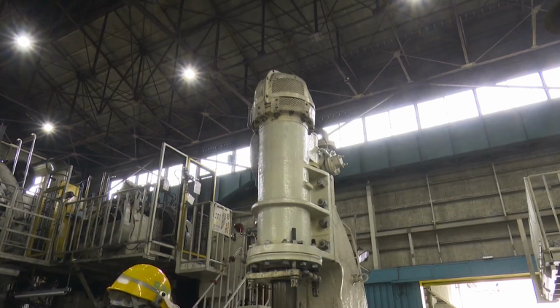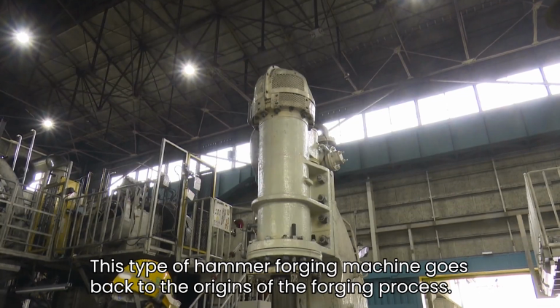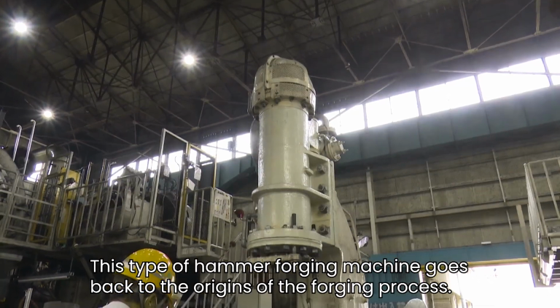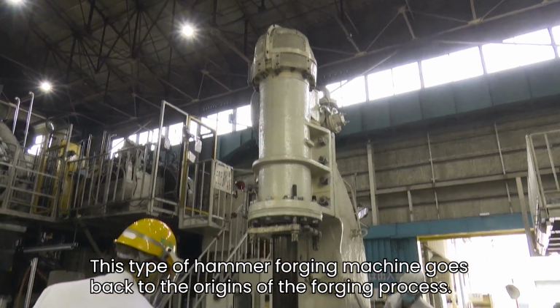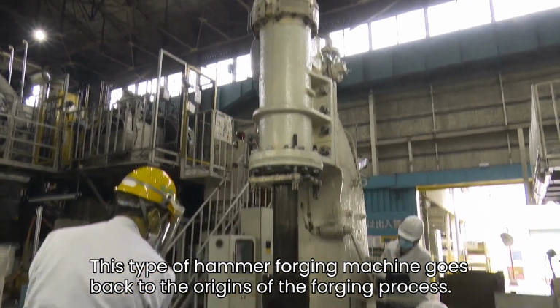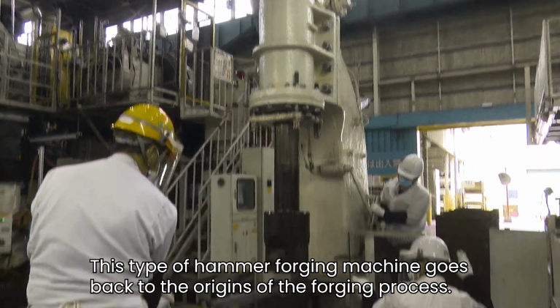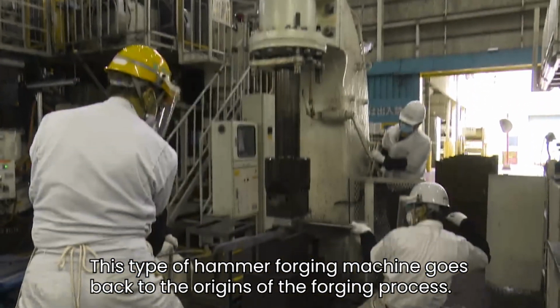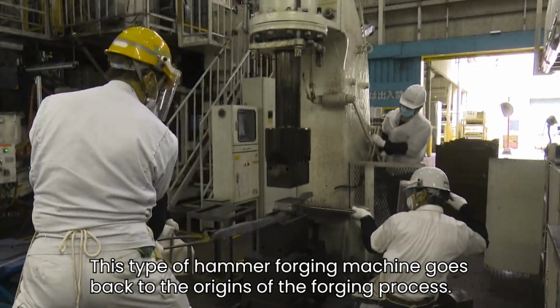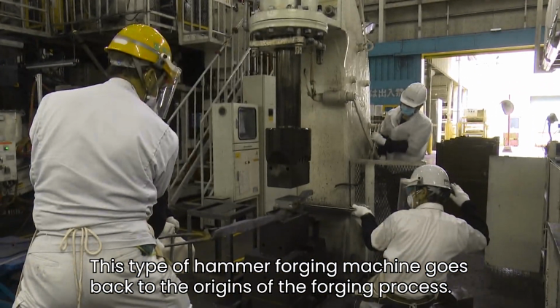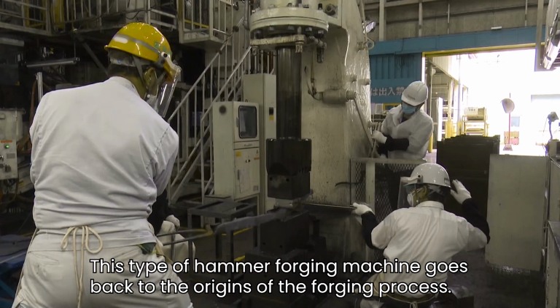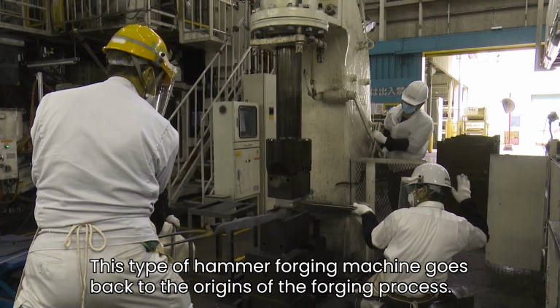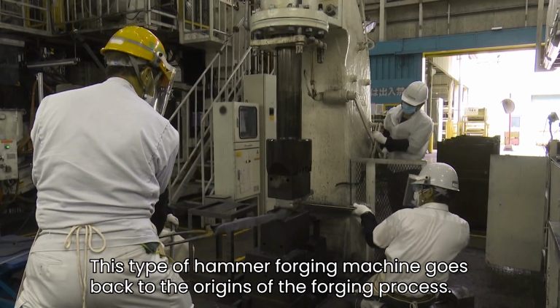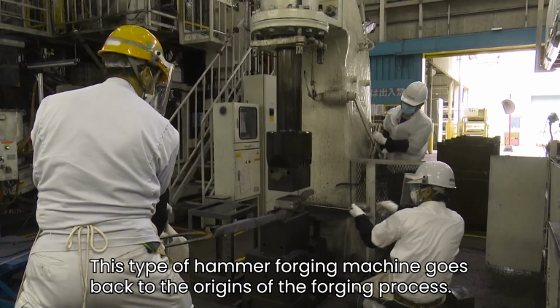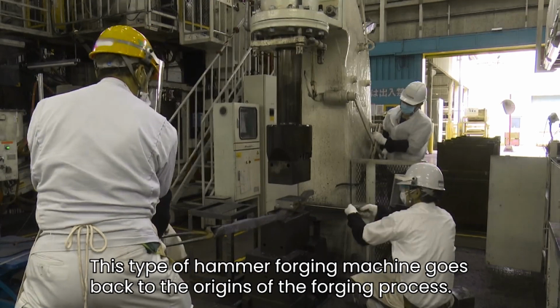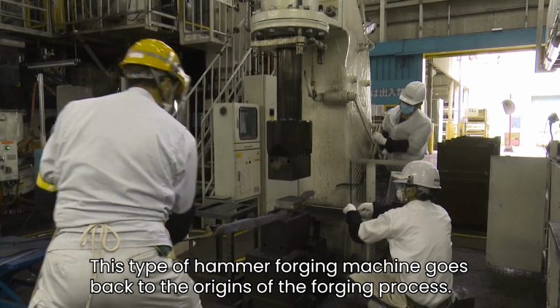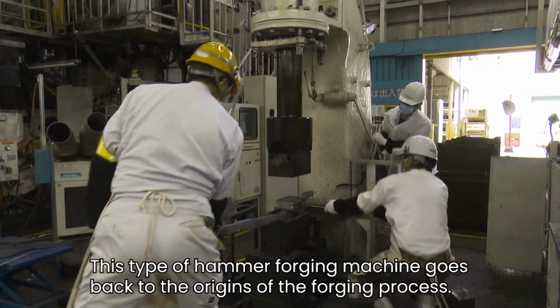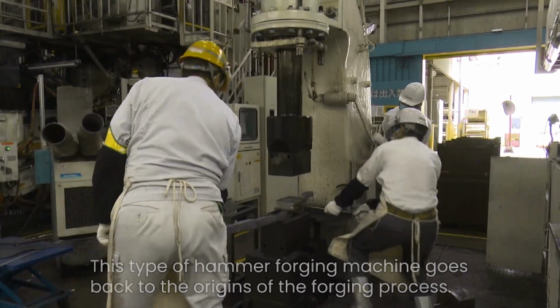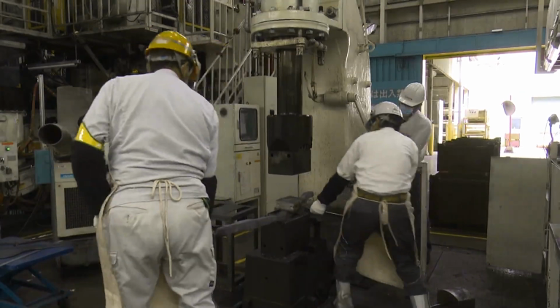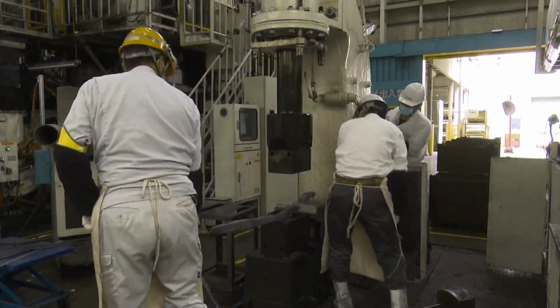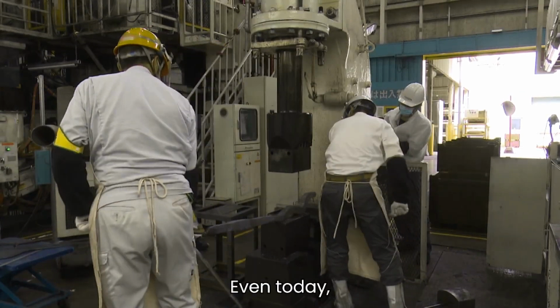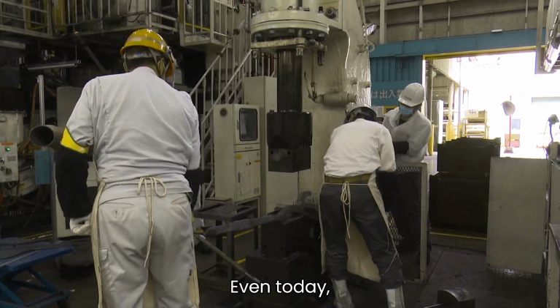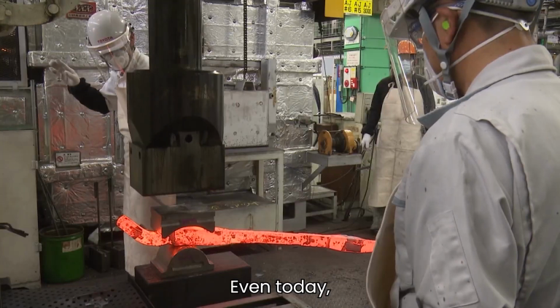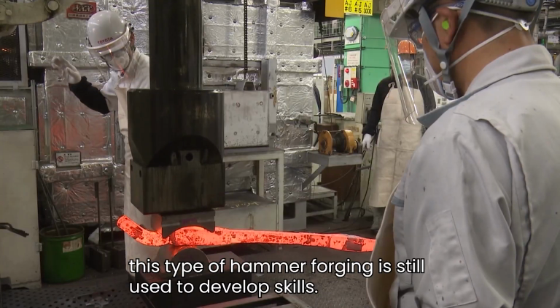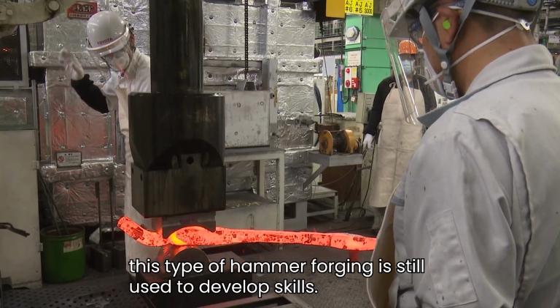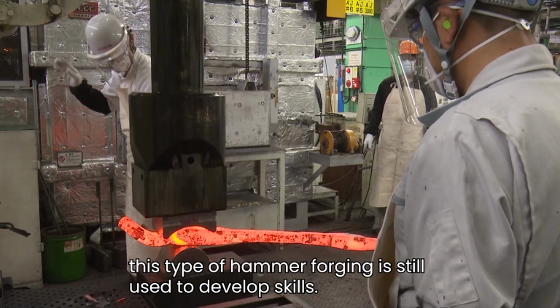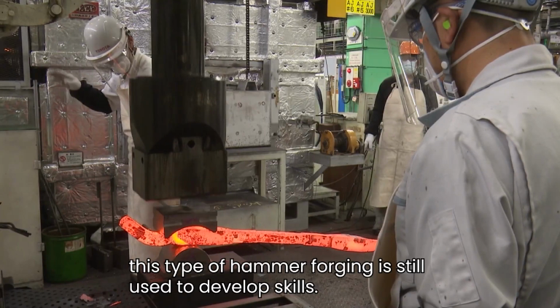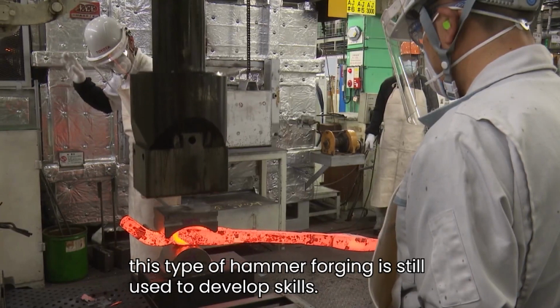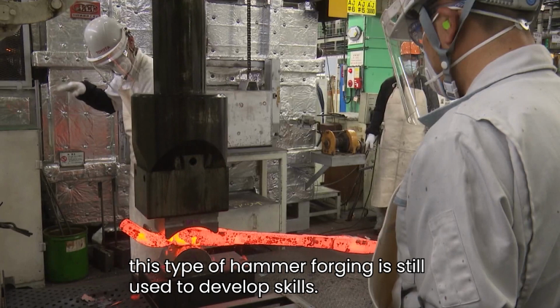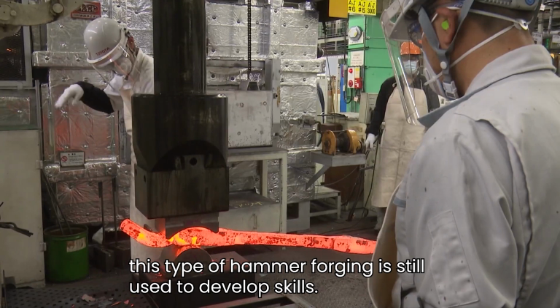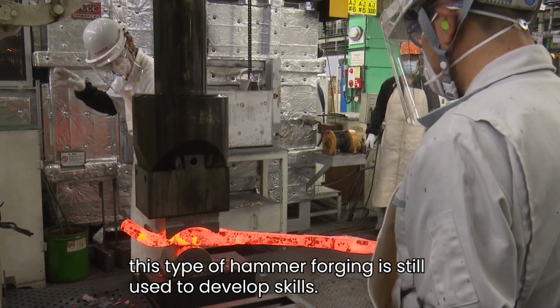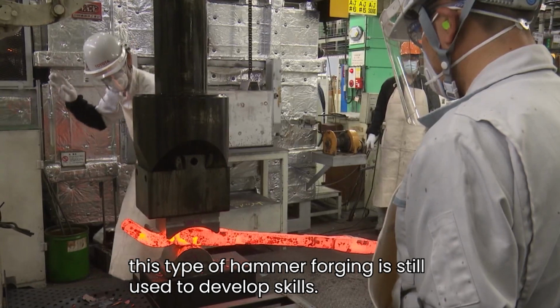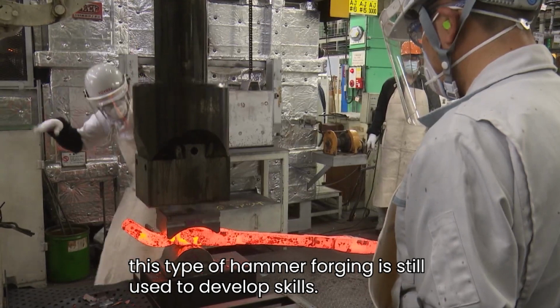This type of hammer forging machine goes back to the origins of the forging process. Even today, this type of hammer forging is still used to develop skills.